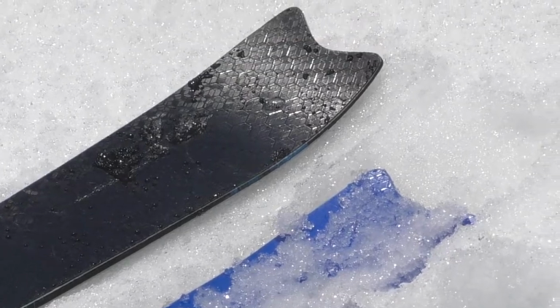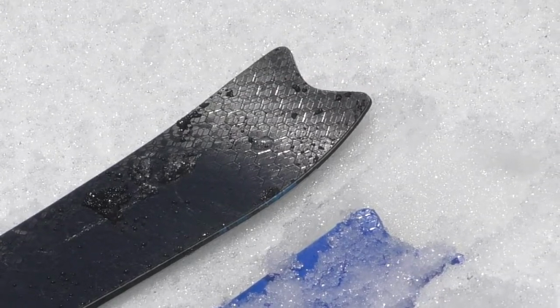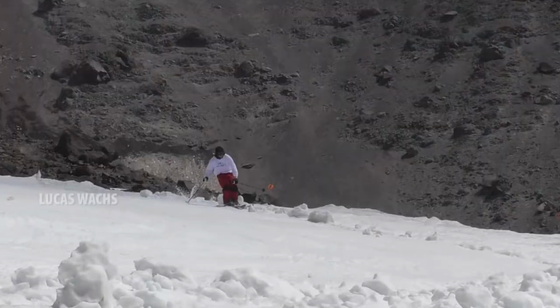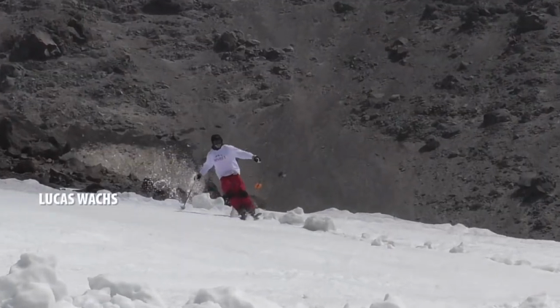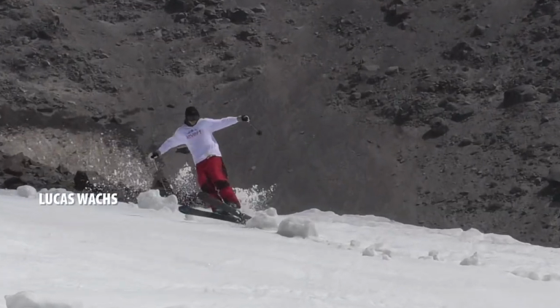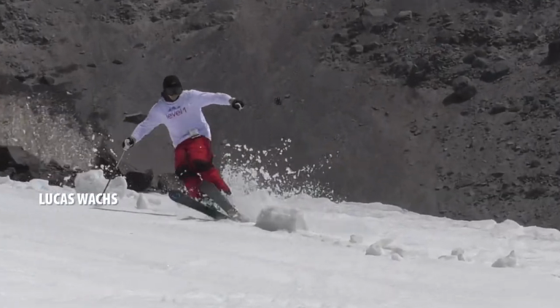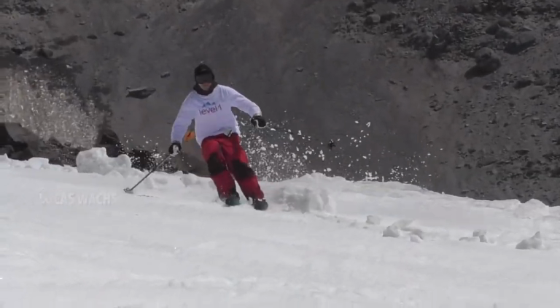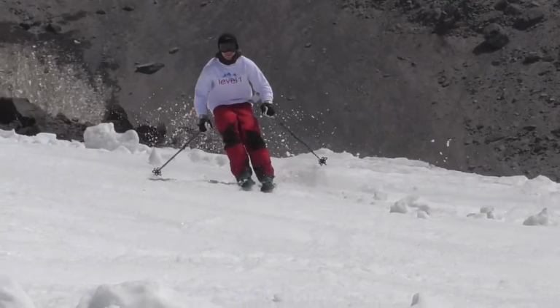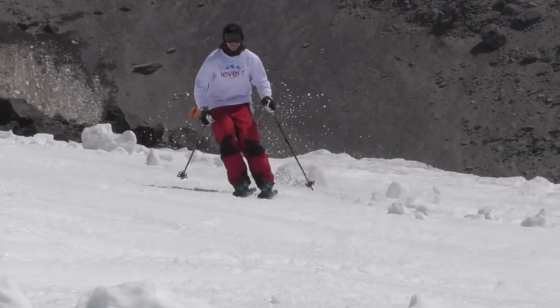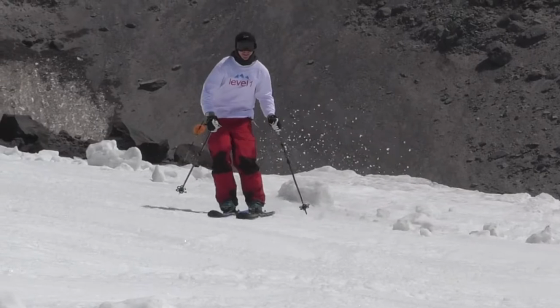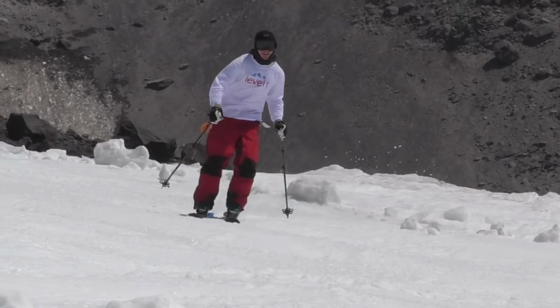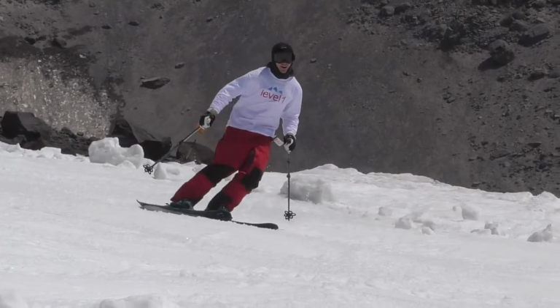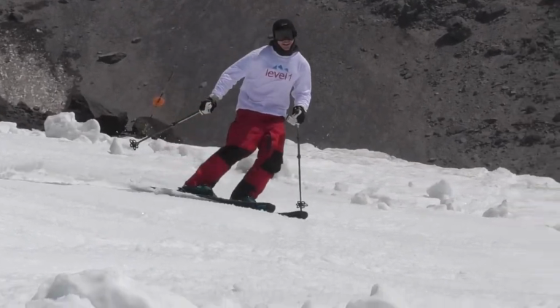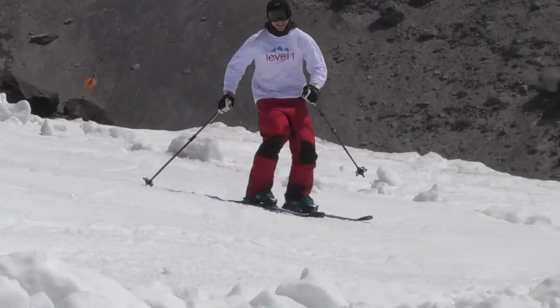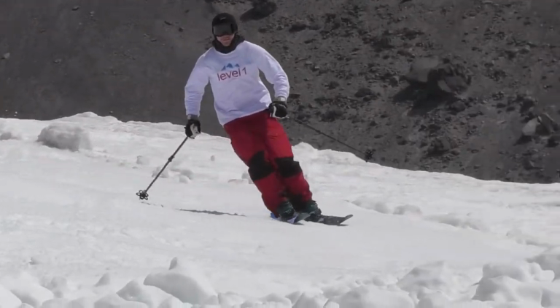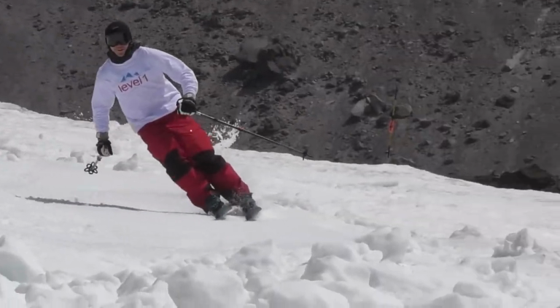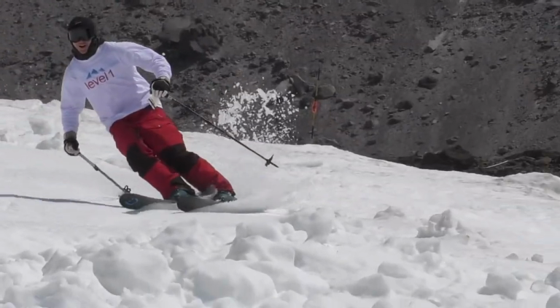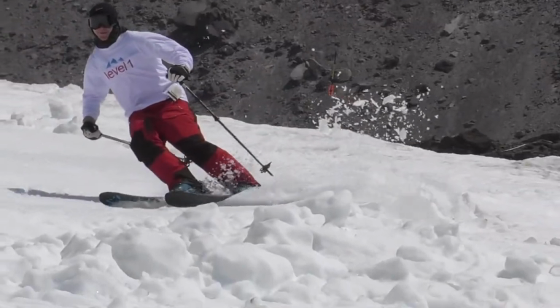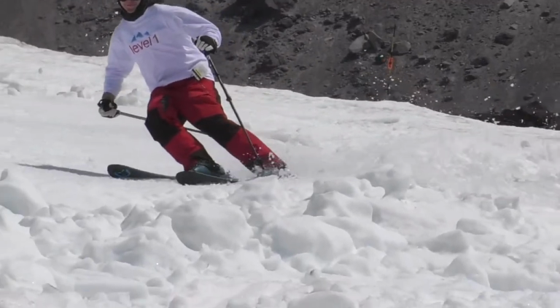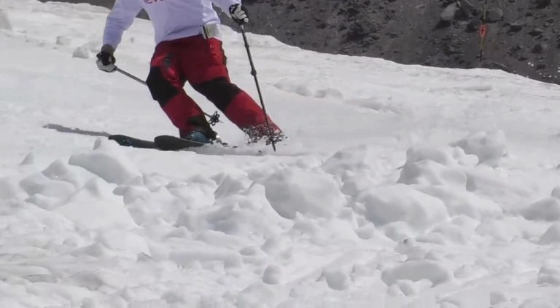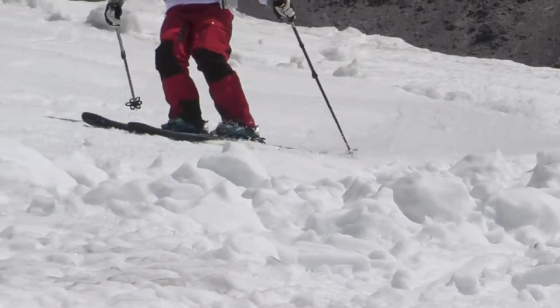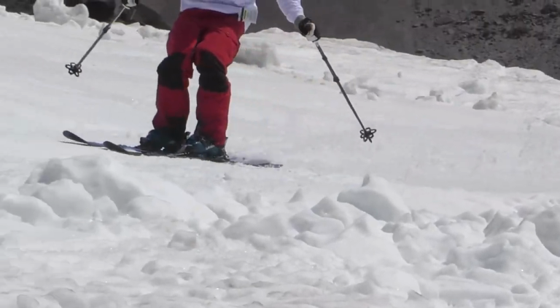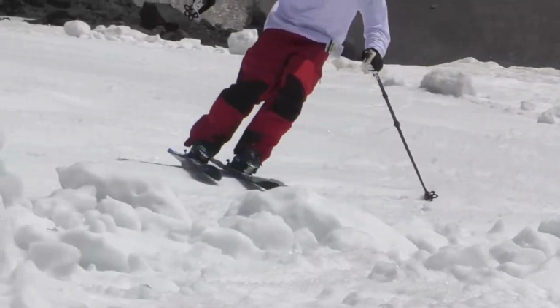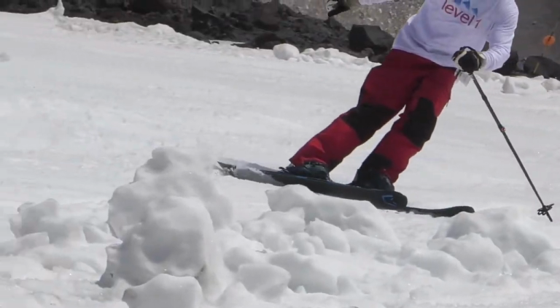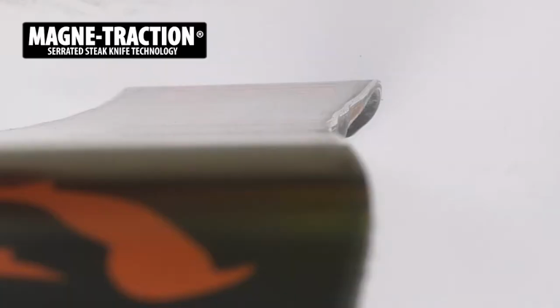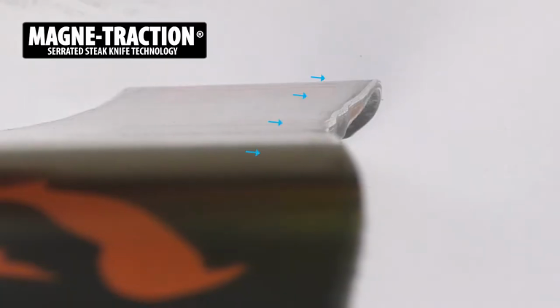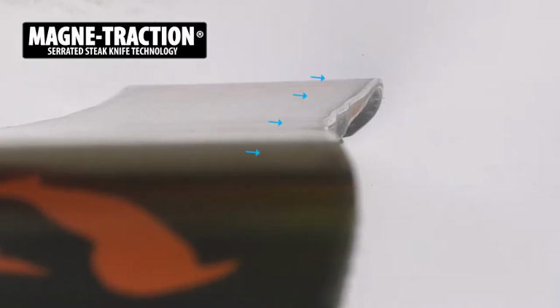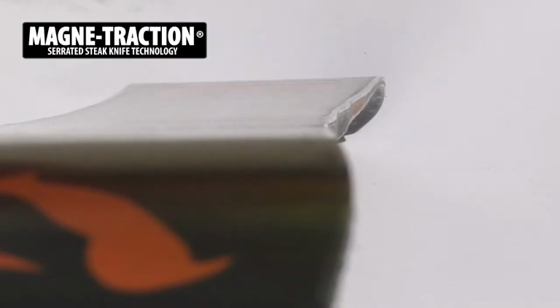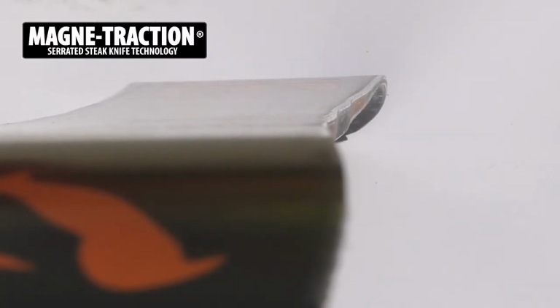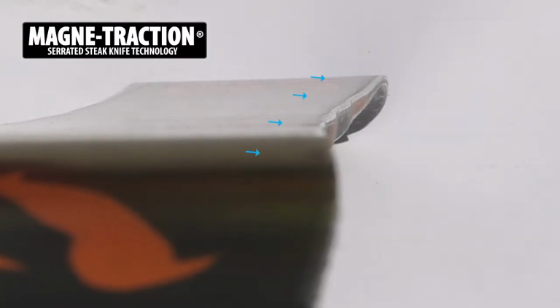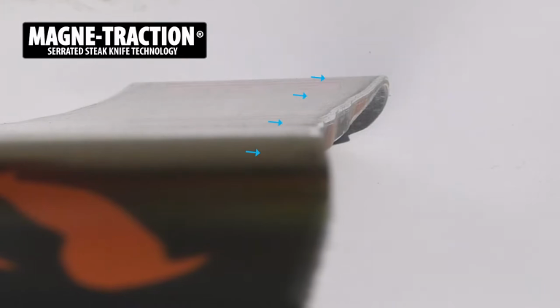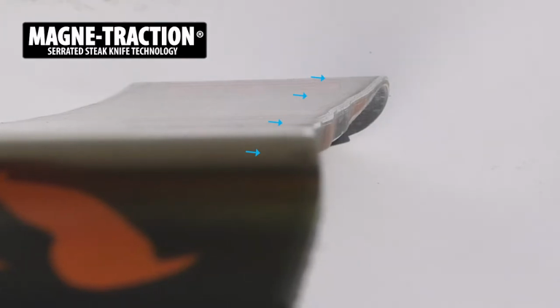The tip and tail pressure is actually reduced because you're loading the middle of the ski and pressurizing the middle of the ski, and so it creates really effortless carving and actually adds float. It has Magne-Traction built into it — our serrated edge technology — that also adds edge hold.